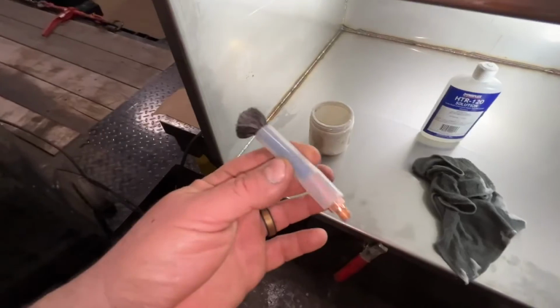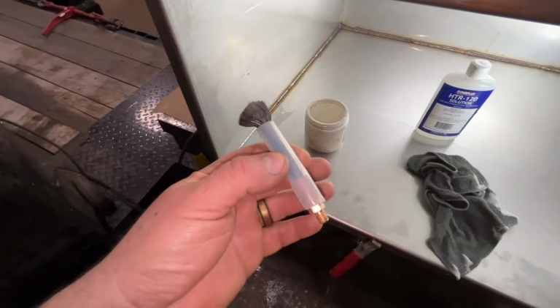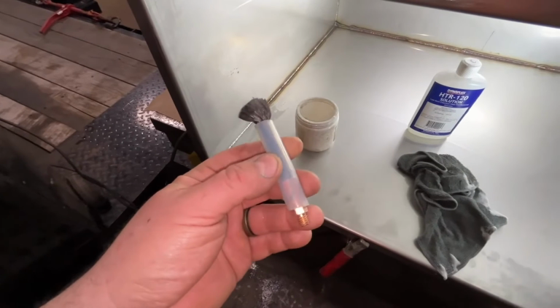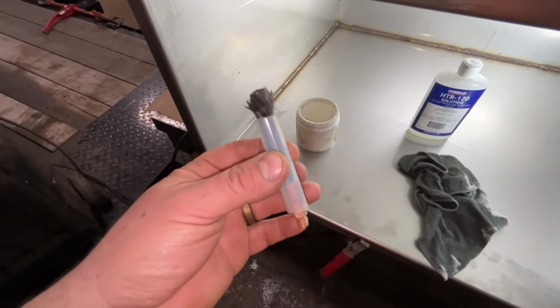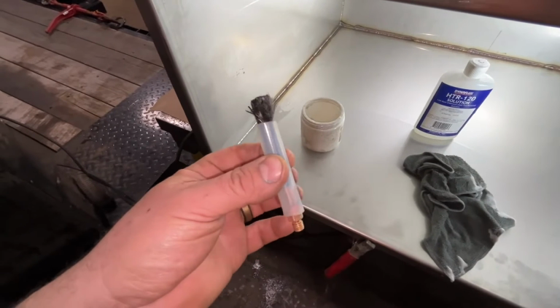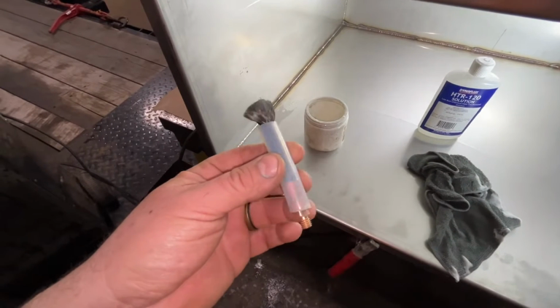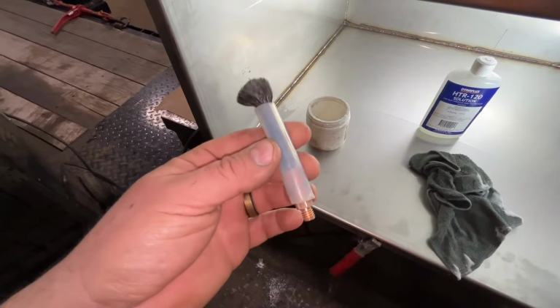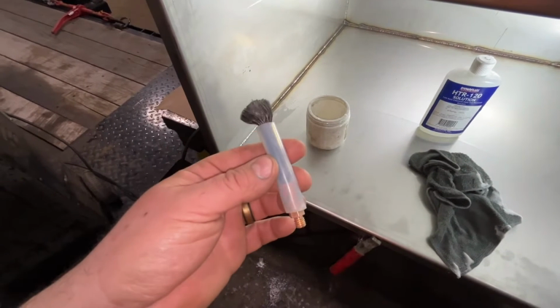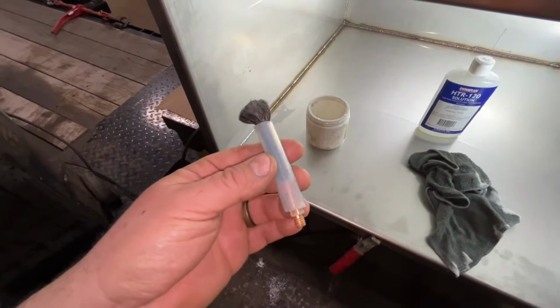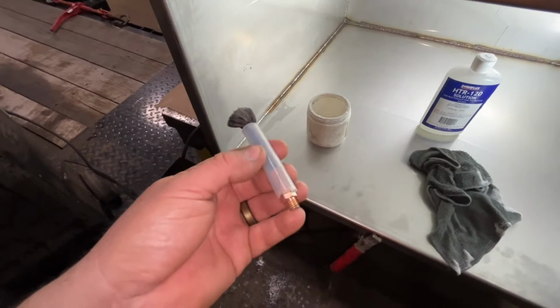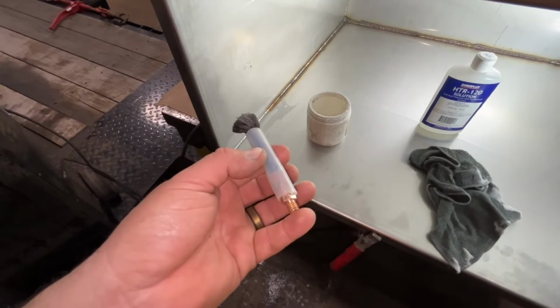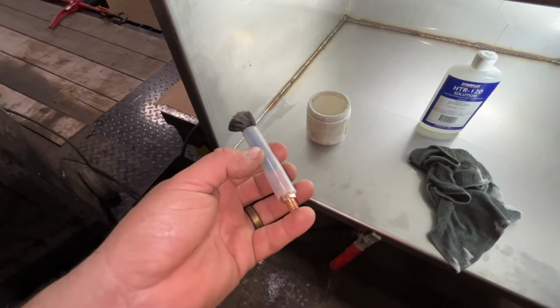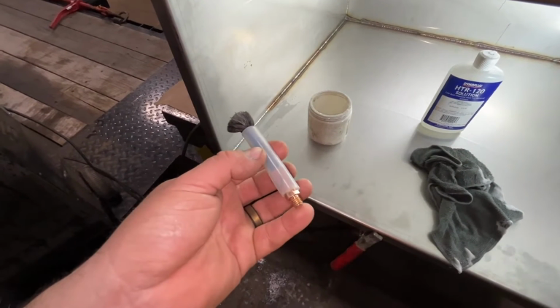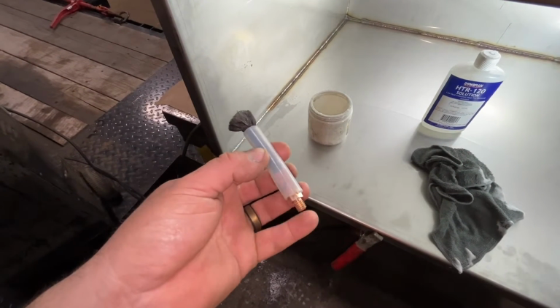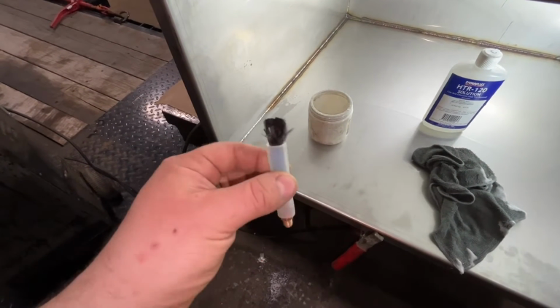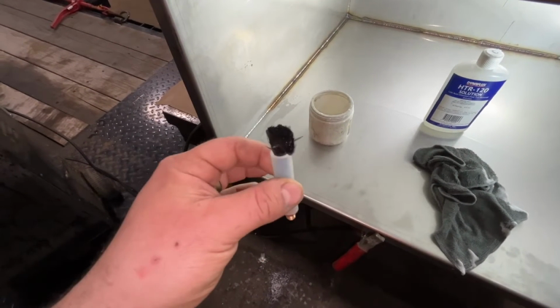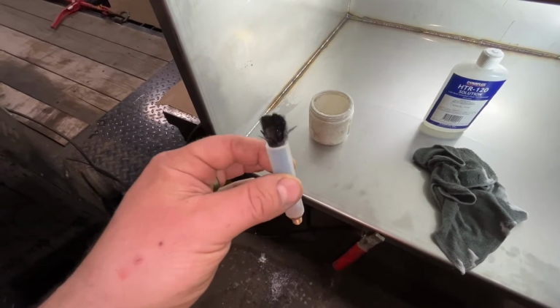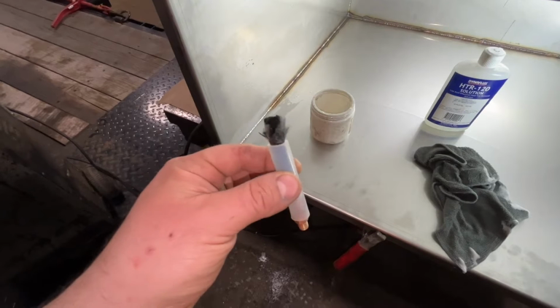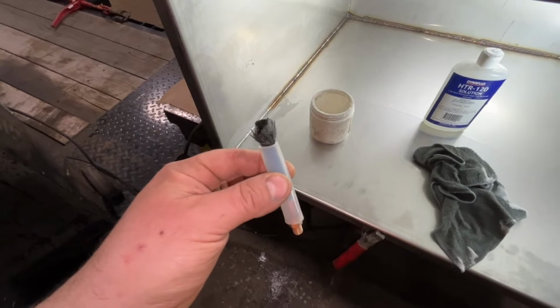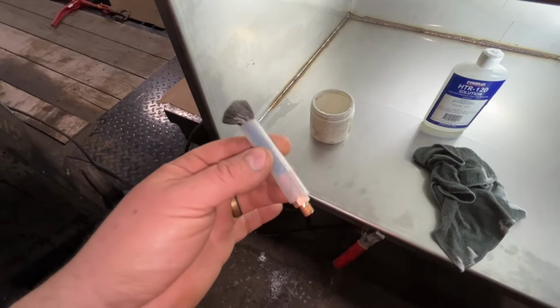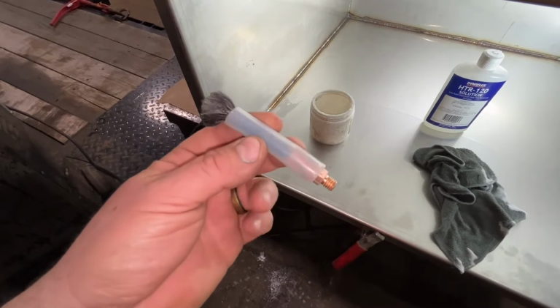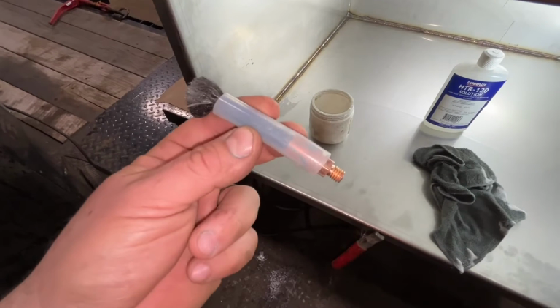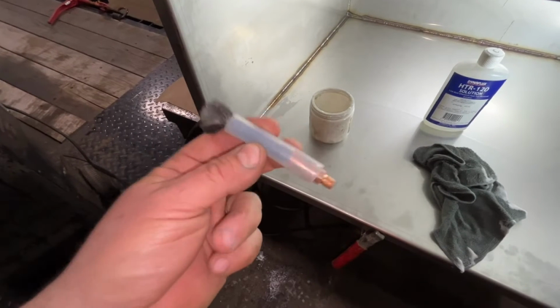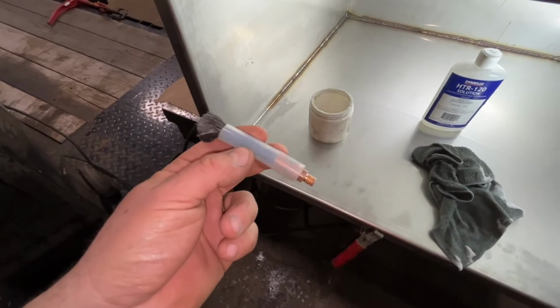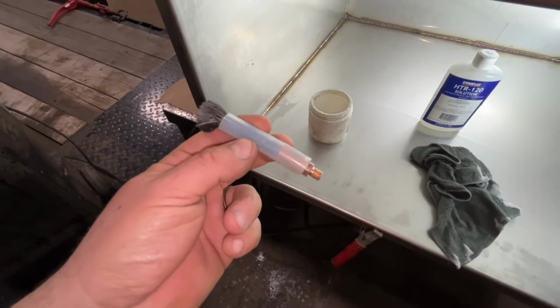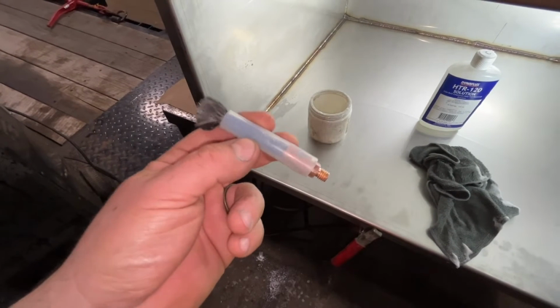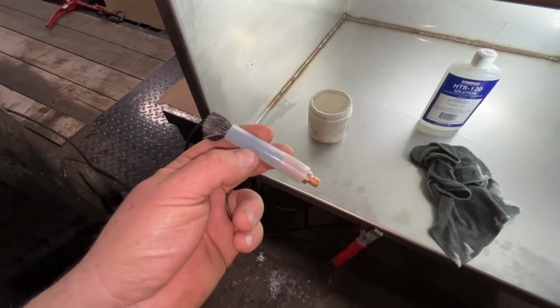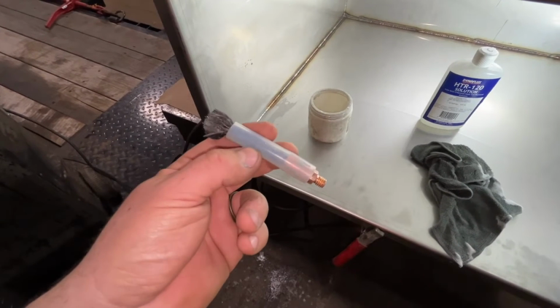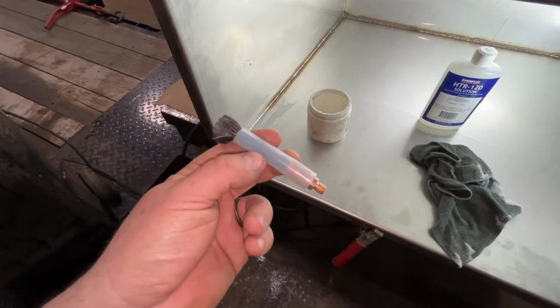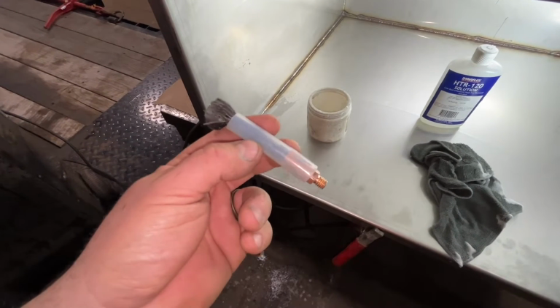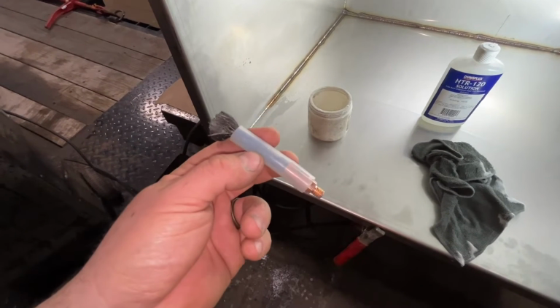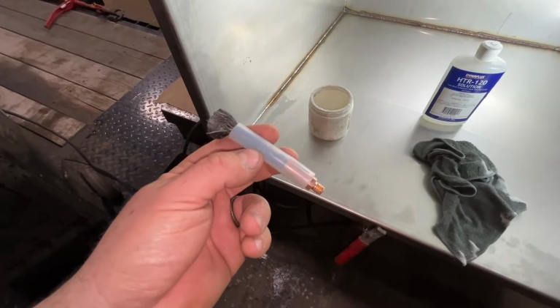This is a replacement brush found on Amazon — it's an 8 millimeter carbon fiber brush. These are very cheap and available, you just have to hunt for them.